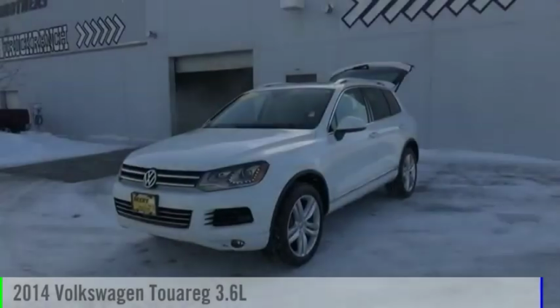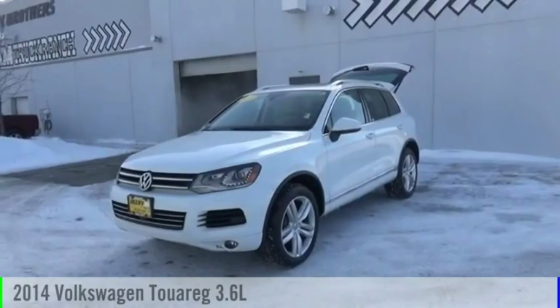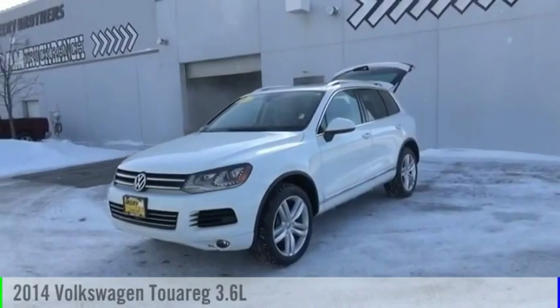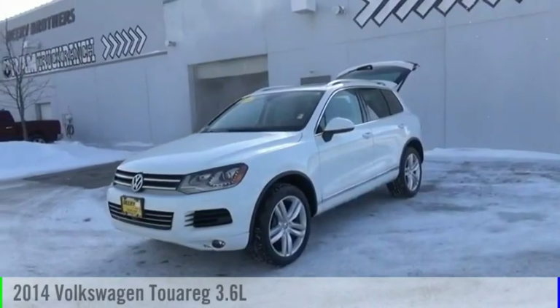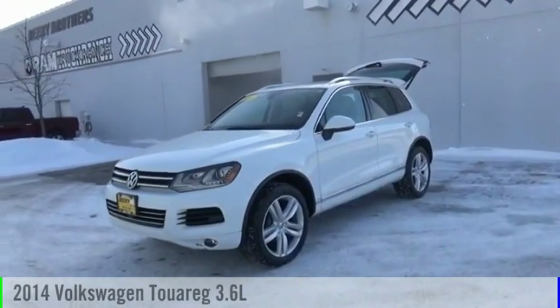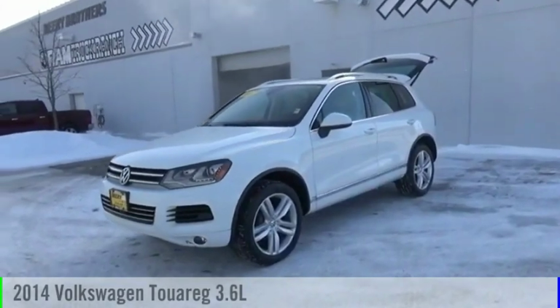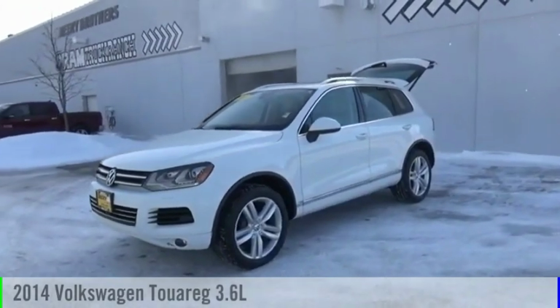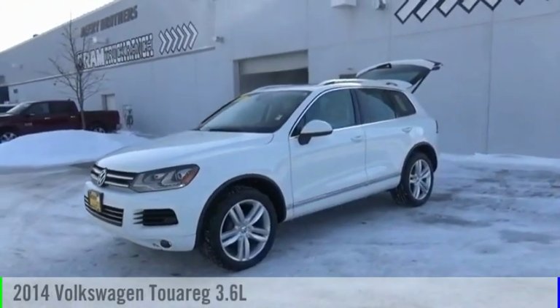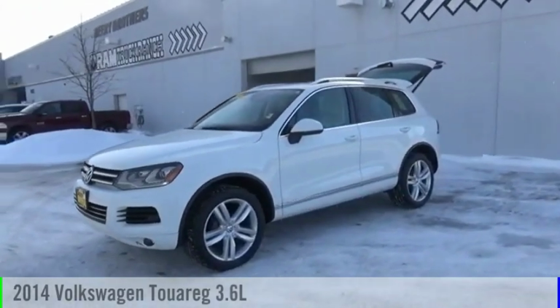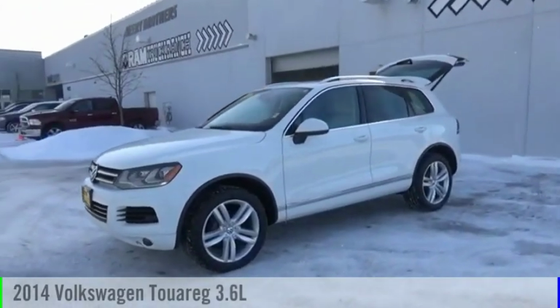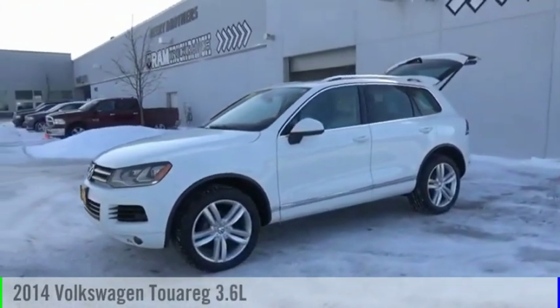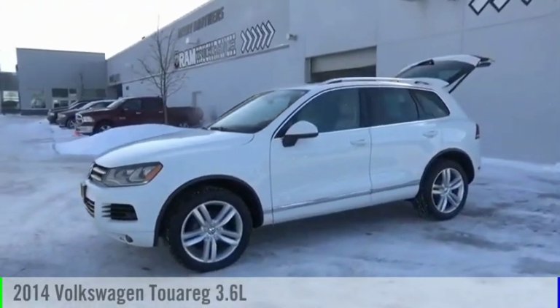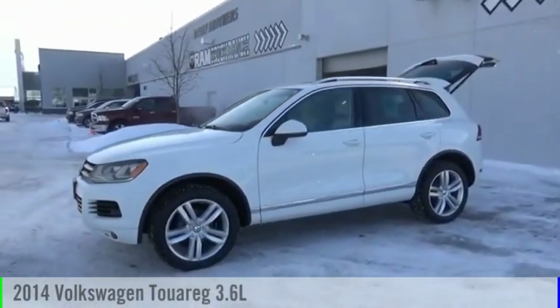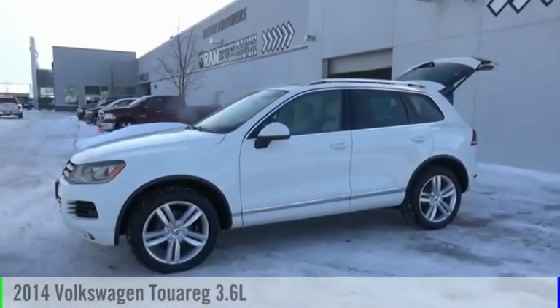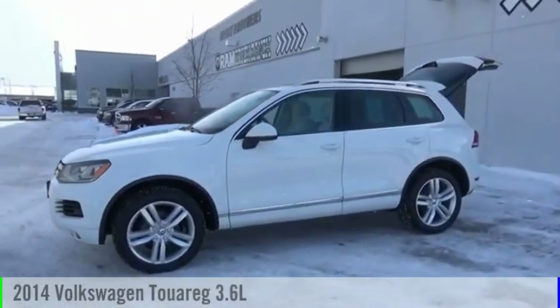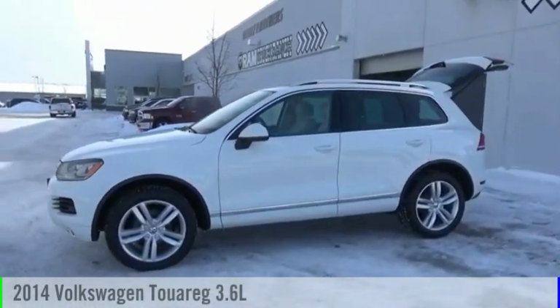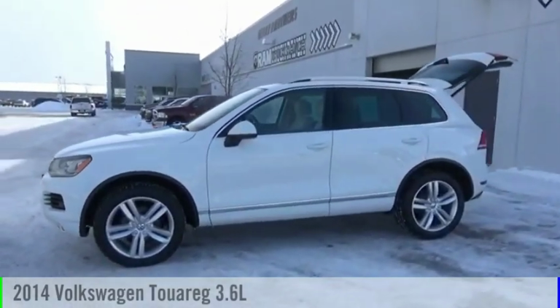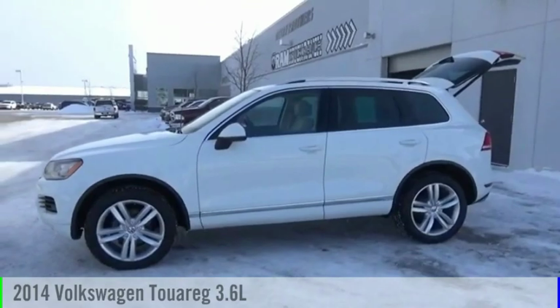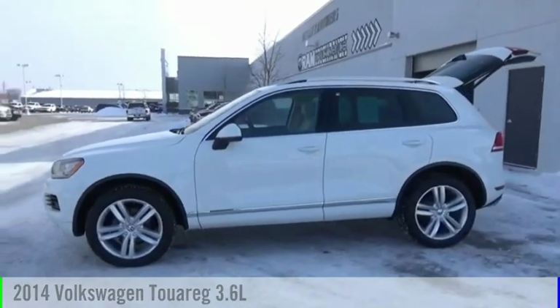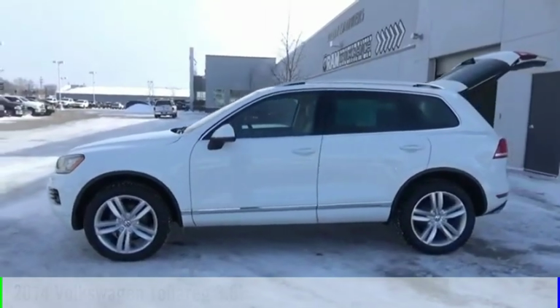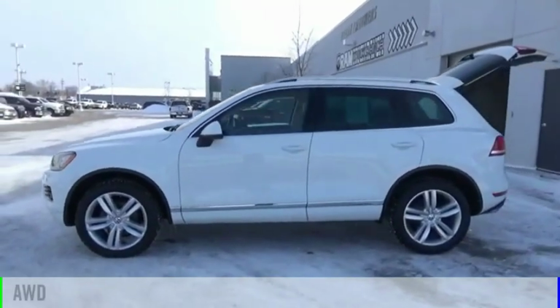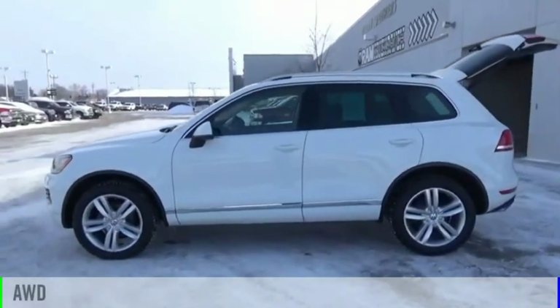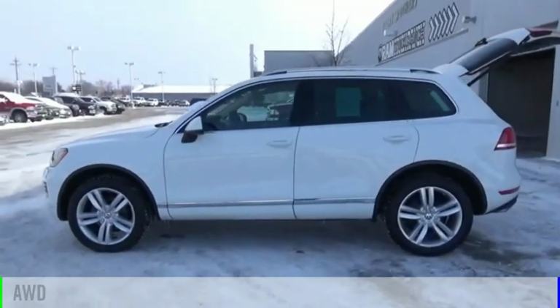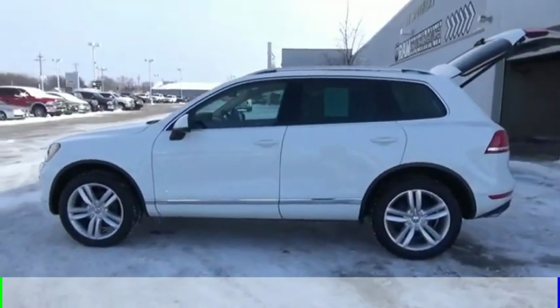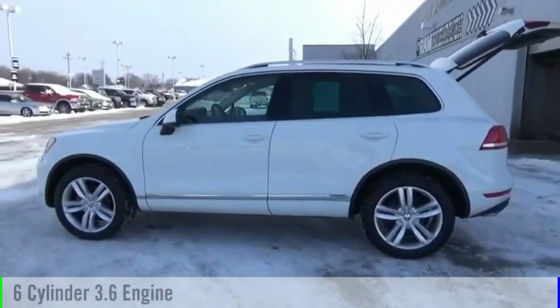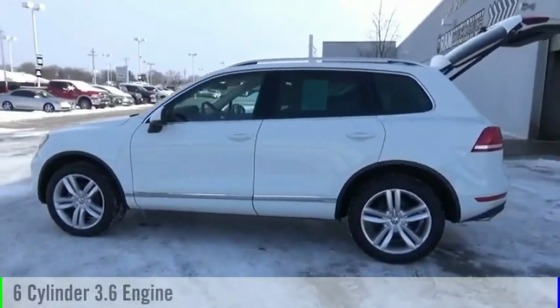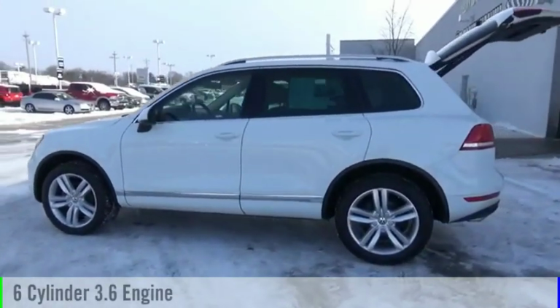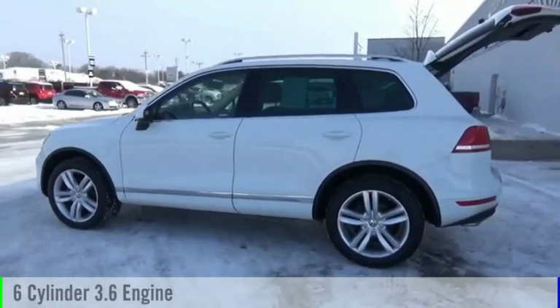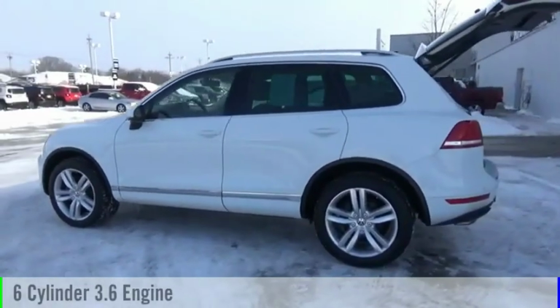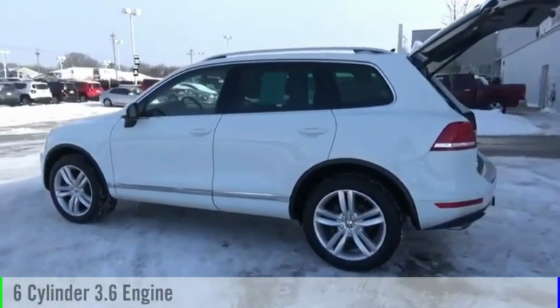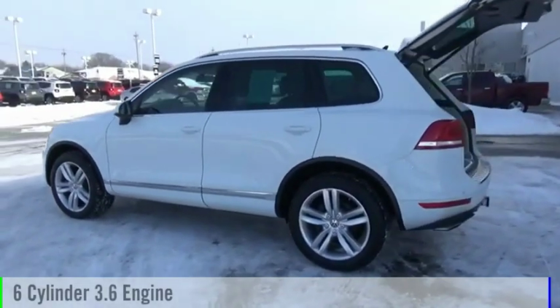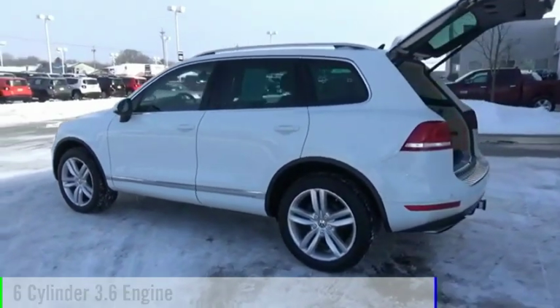Looking for the right vehicle? Check out the 2014 Touareg. This vehicle is powered by an all-wheel drive, six-cylinder, 3.6 liter engine.